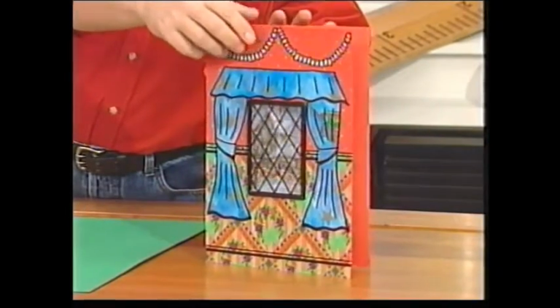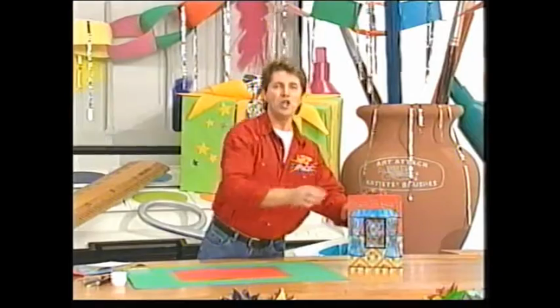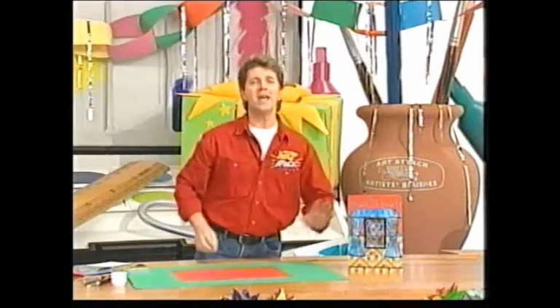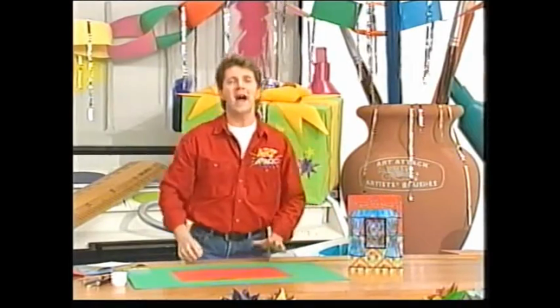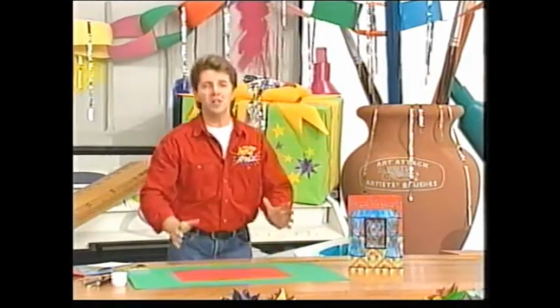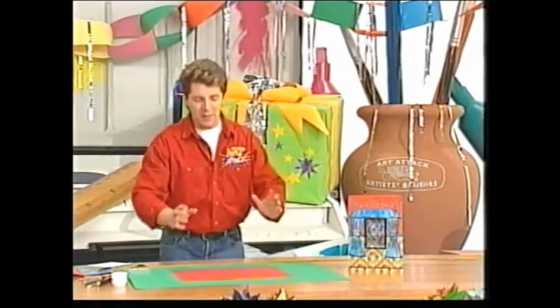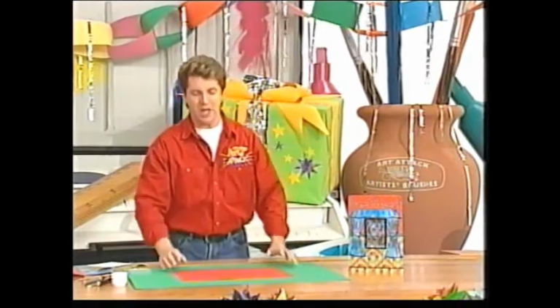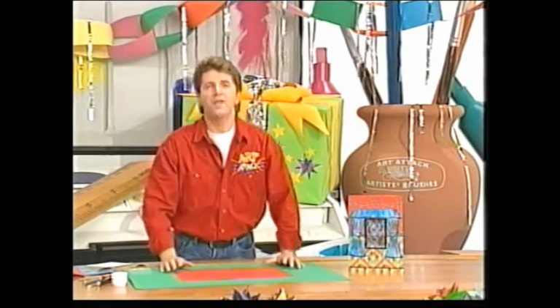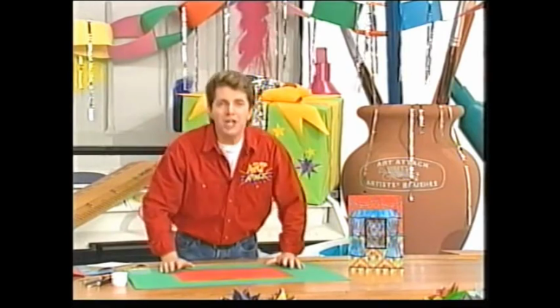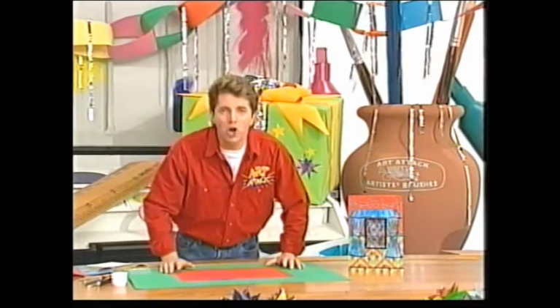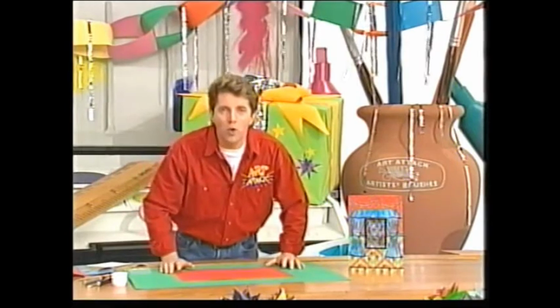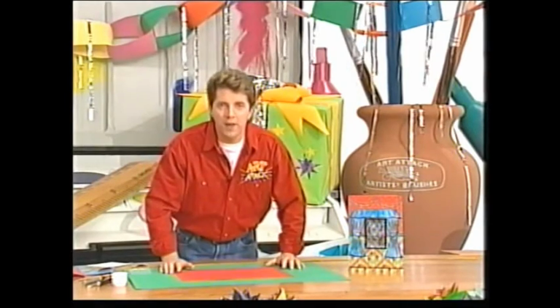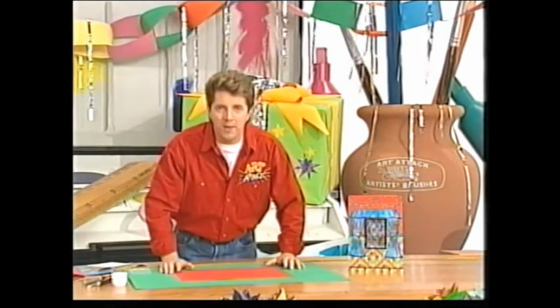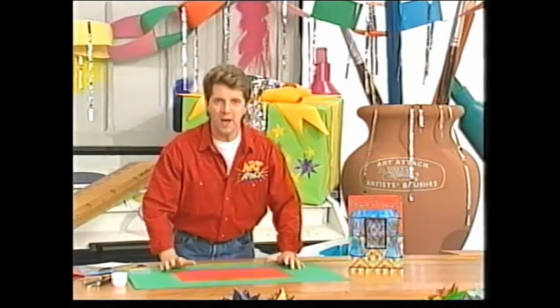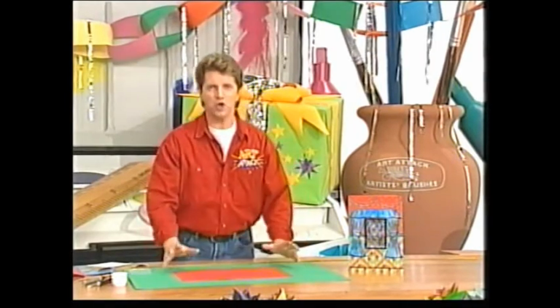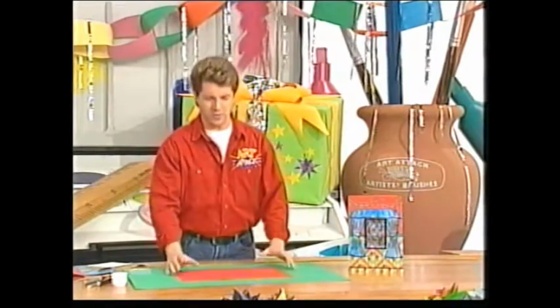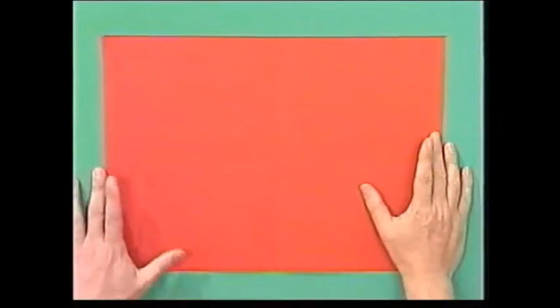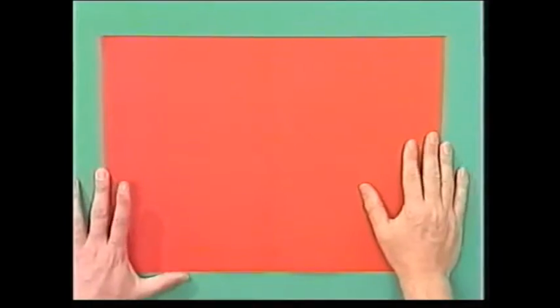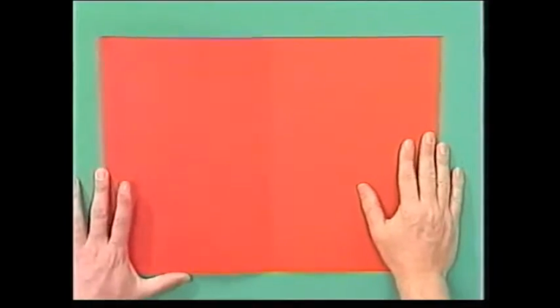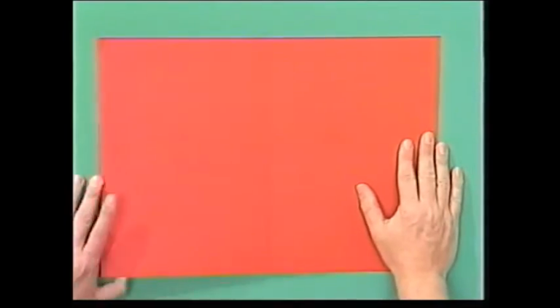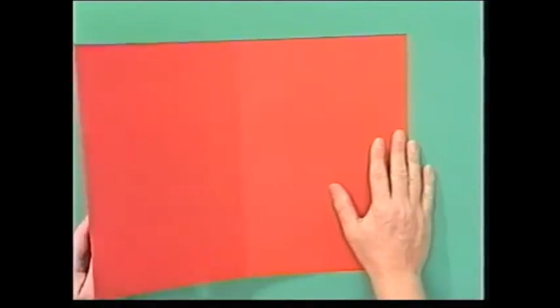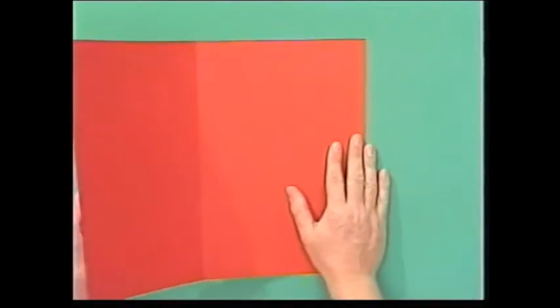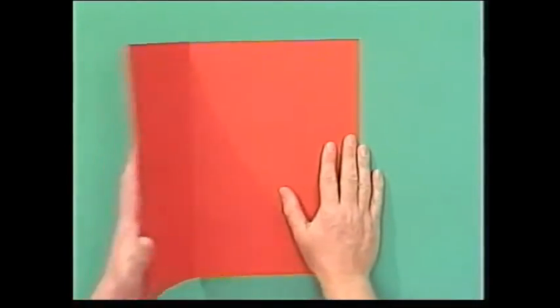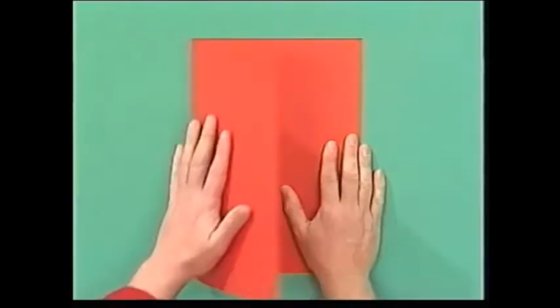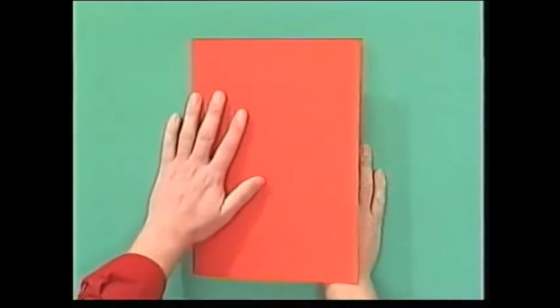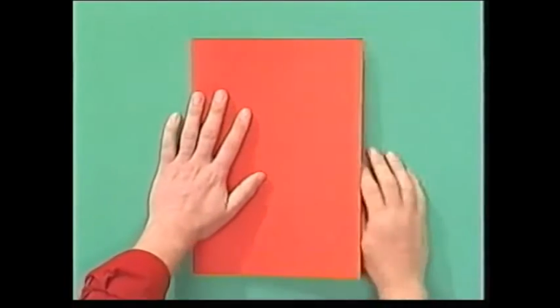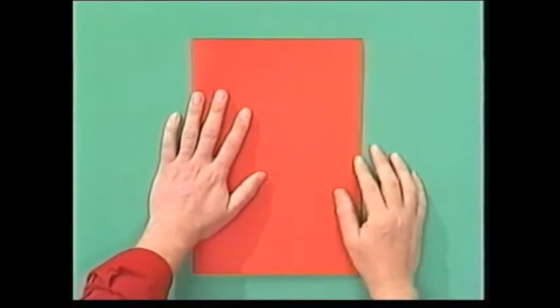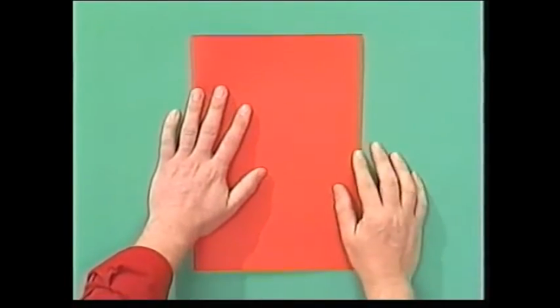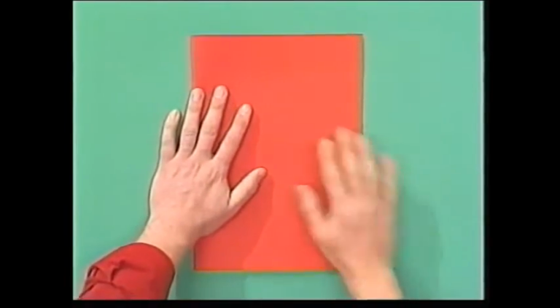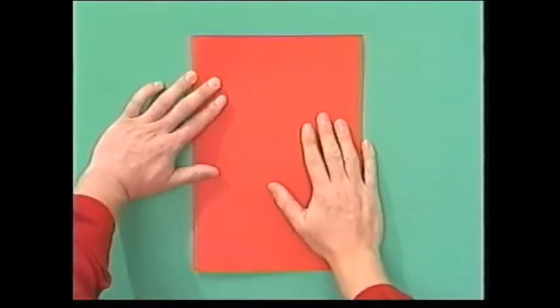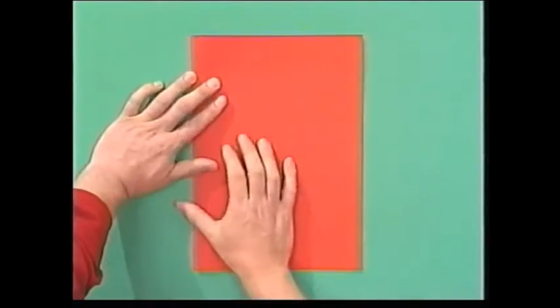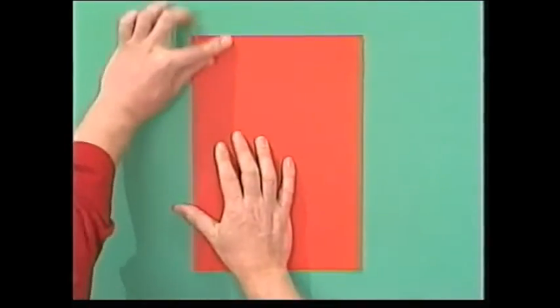Just take a nice big piece of thin card or thick paper, a nice Christmassy colour like red or green, fold it in half to make a very simple card.